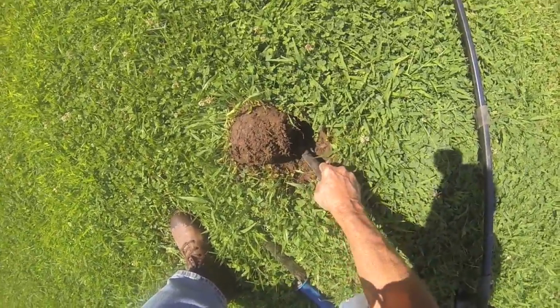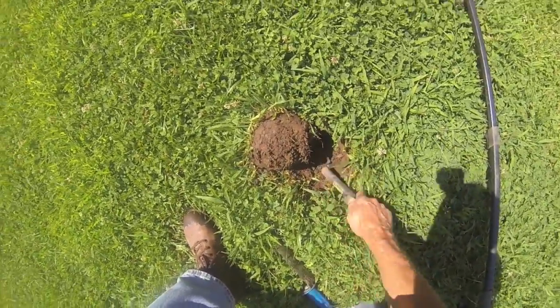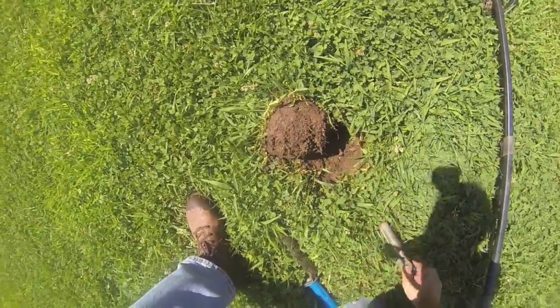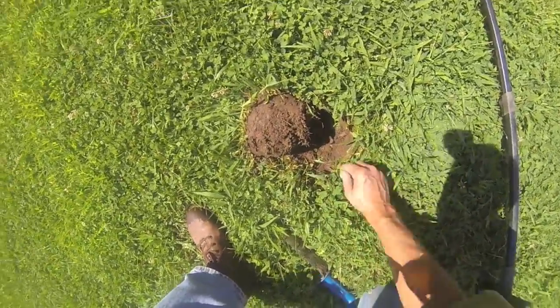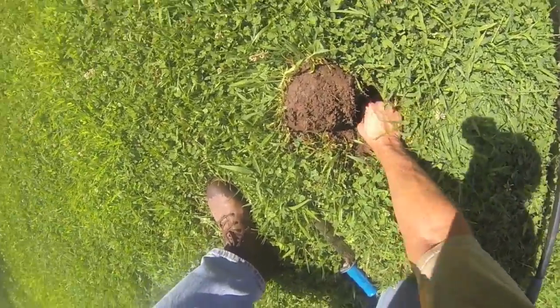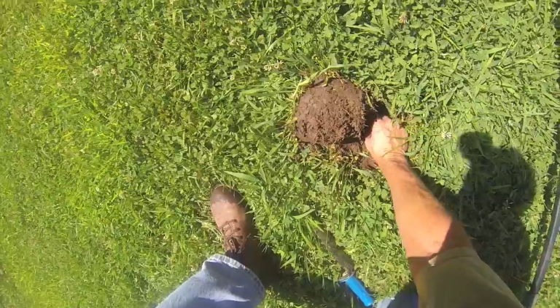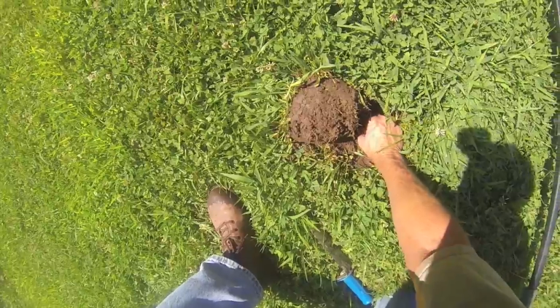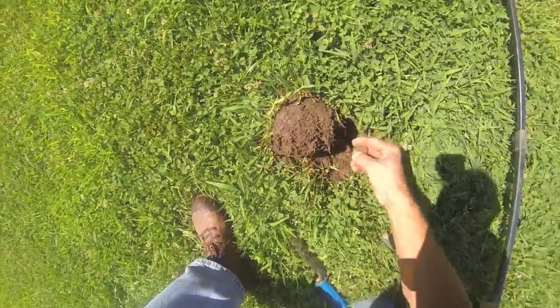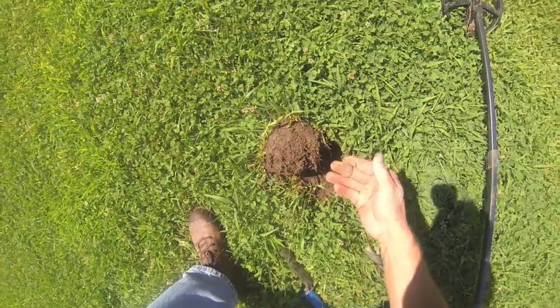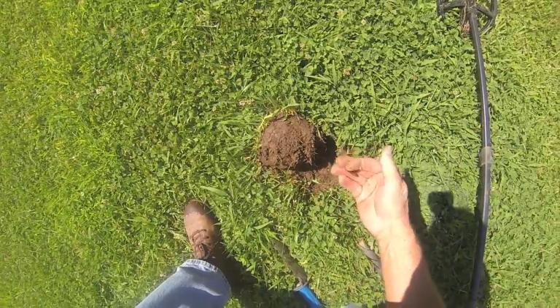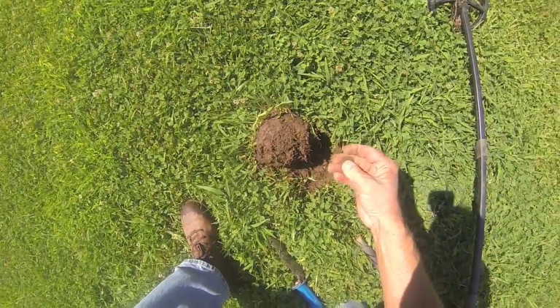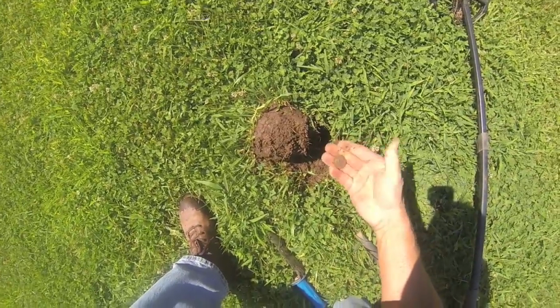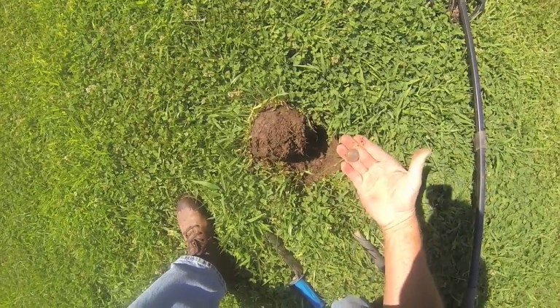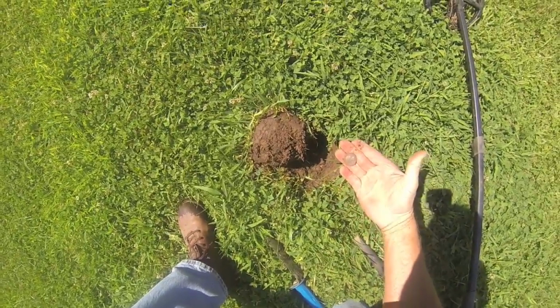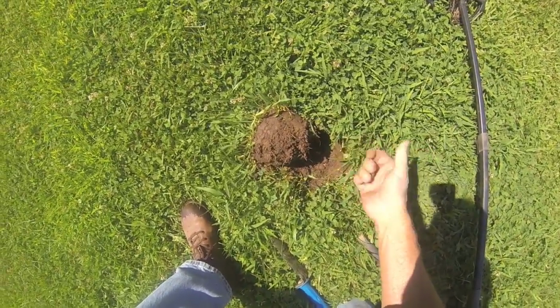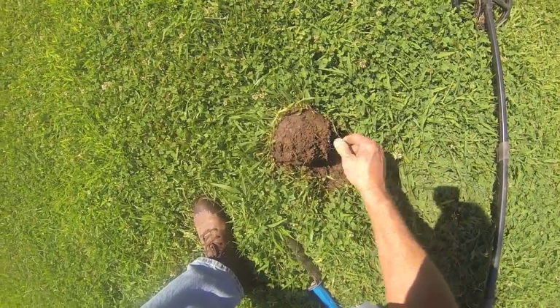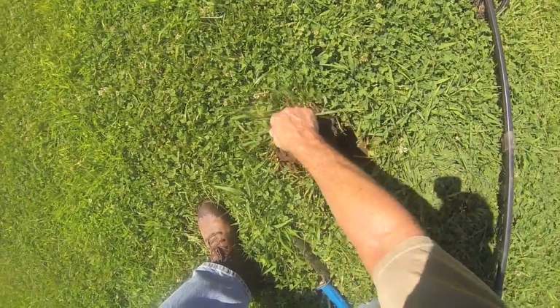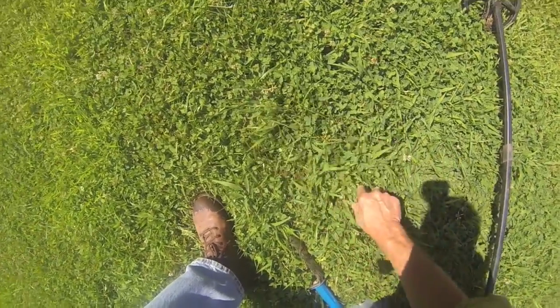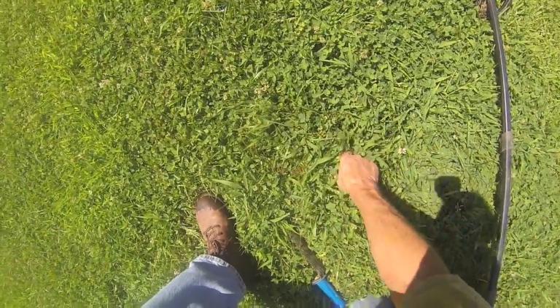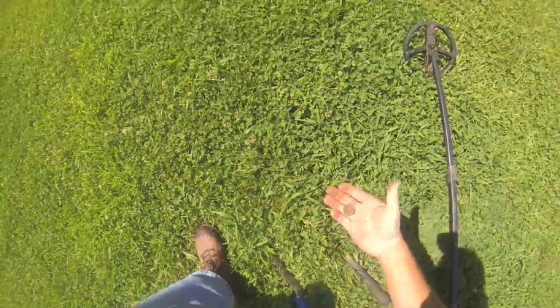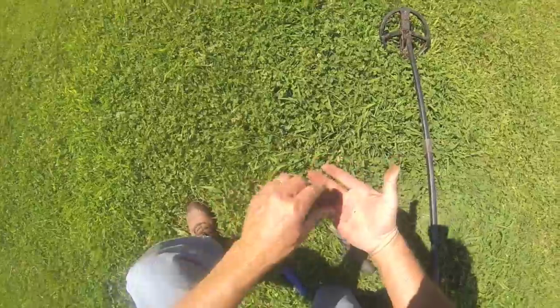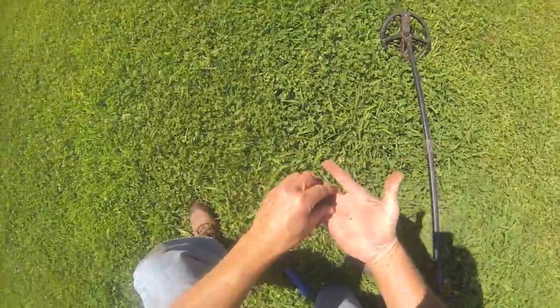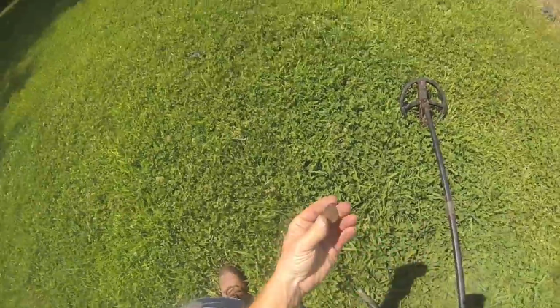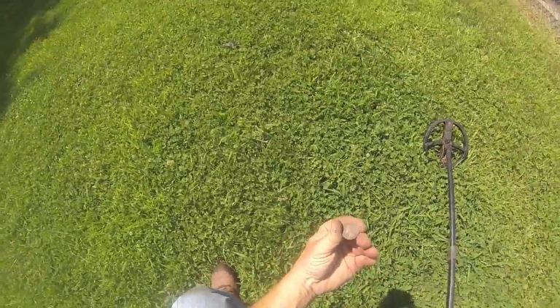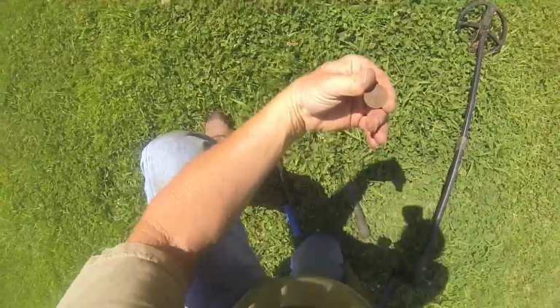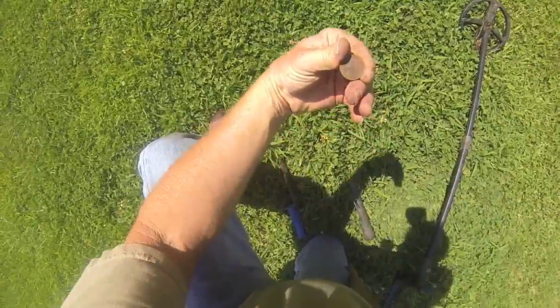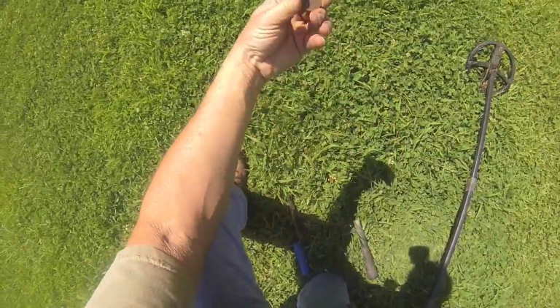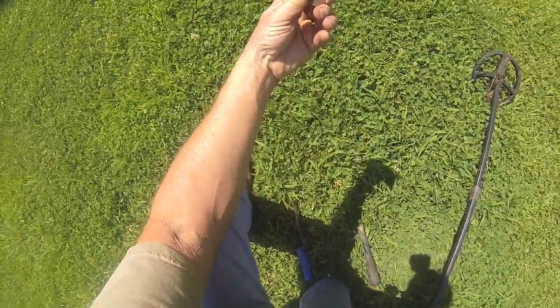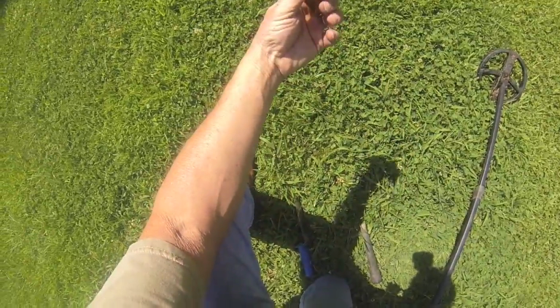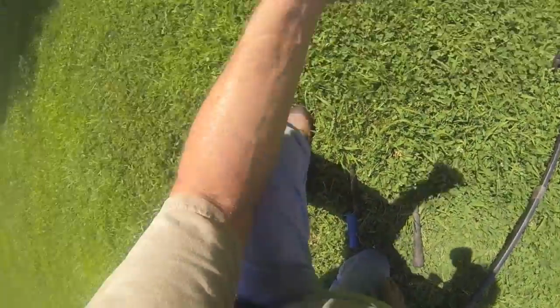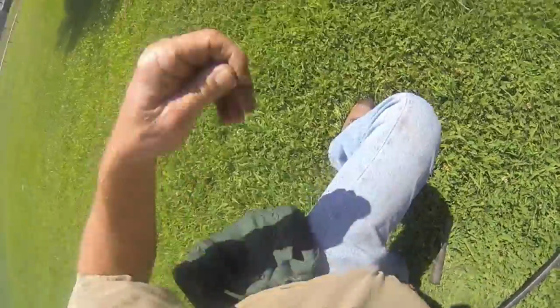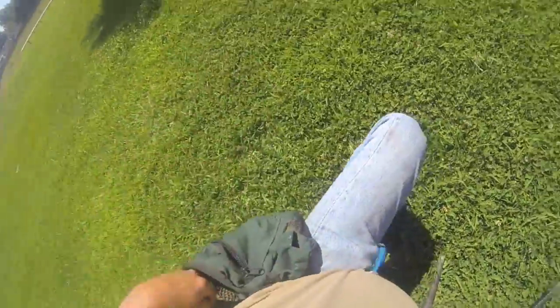There's our target. Let's see — it is a quarter. It's a clad. Nothing to get excited about.